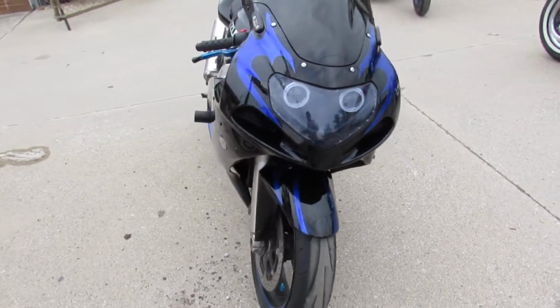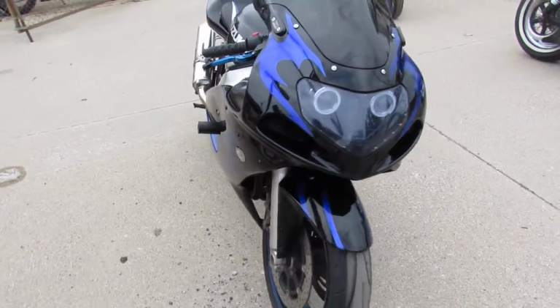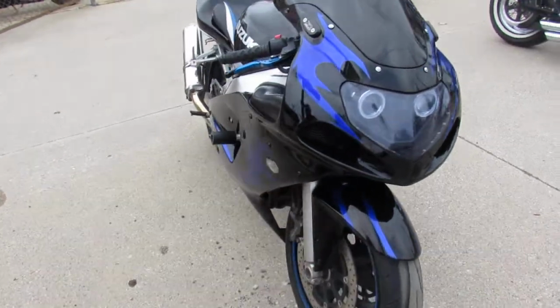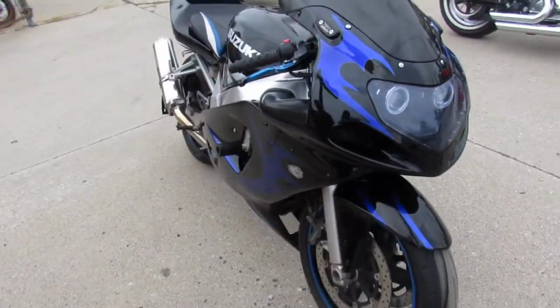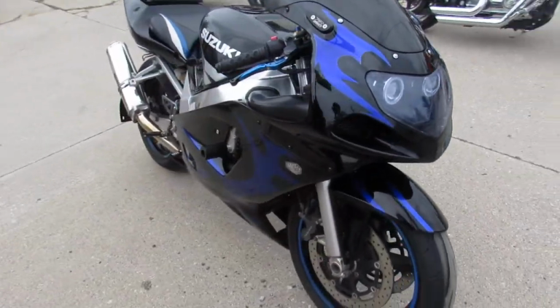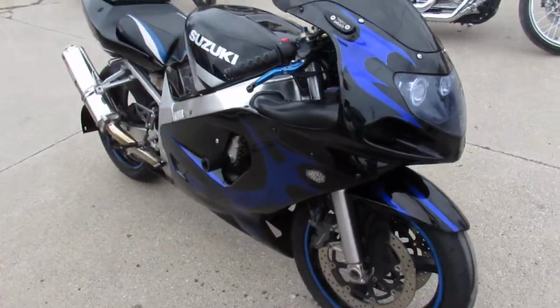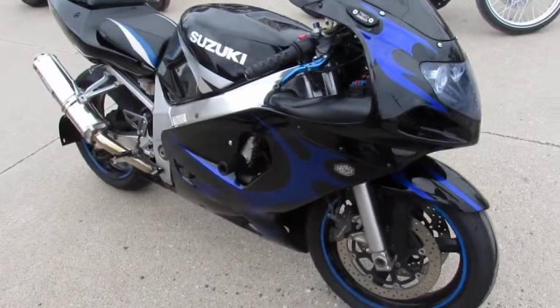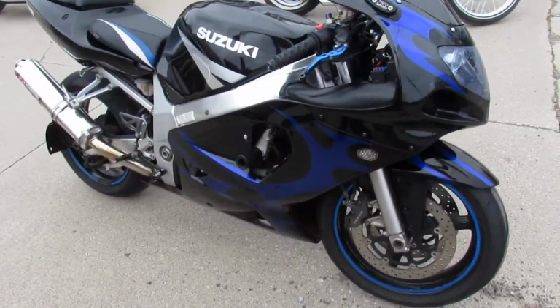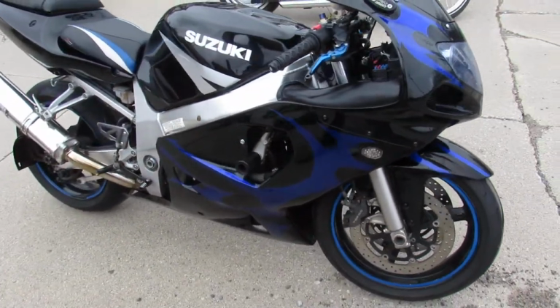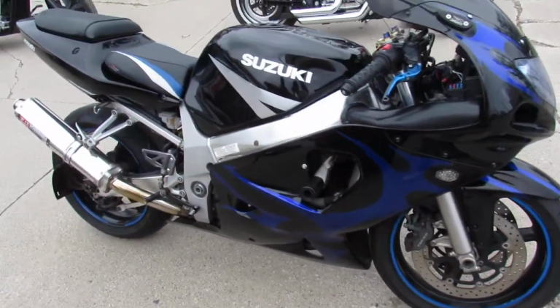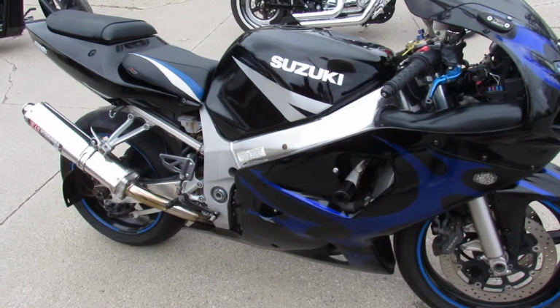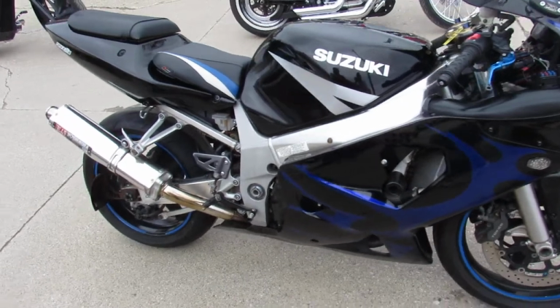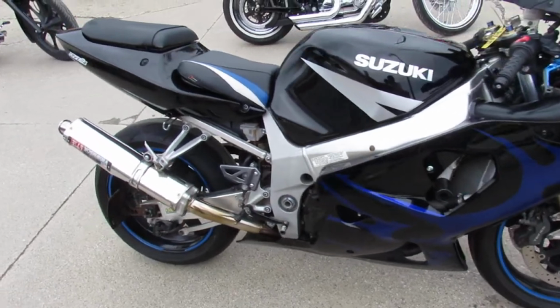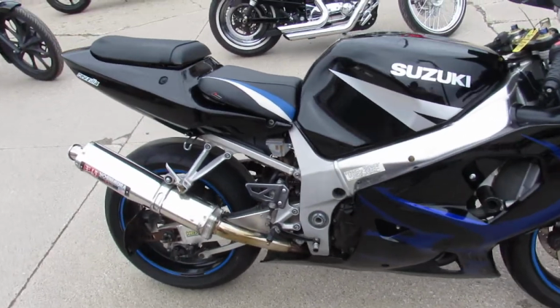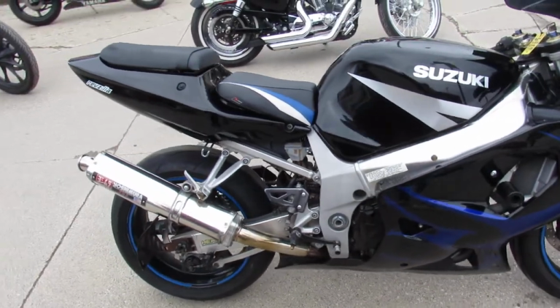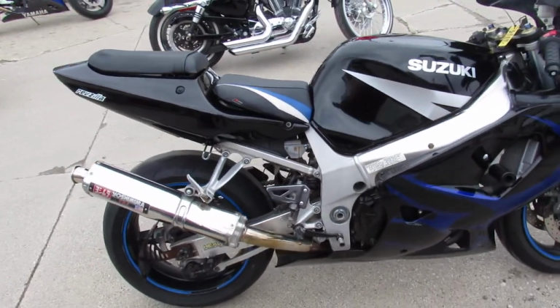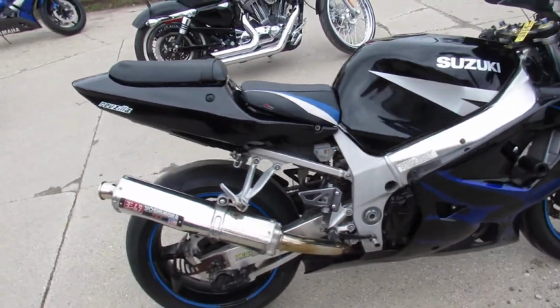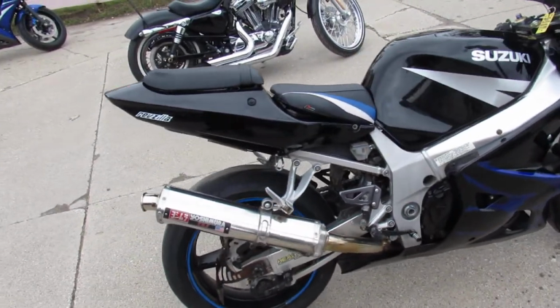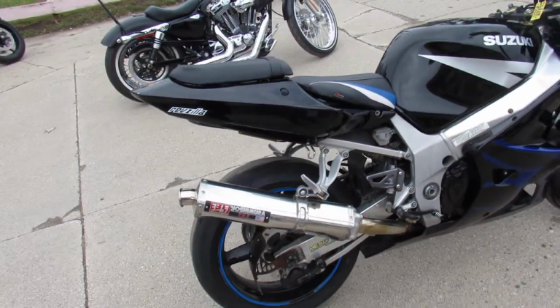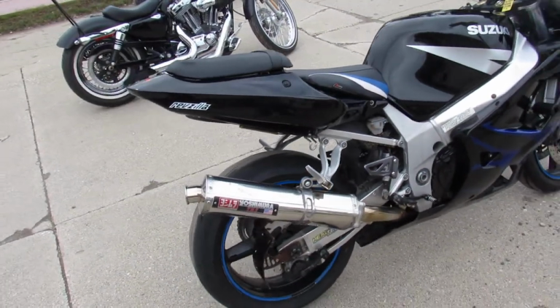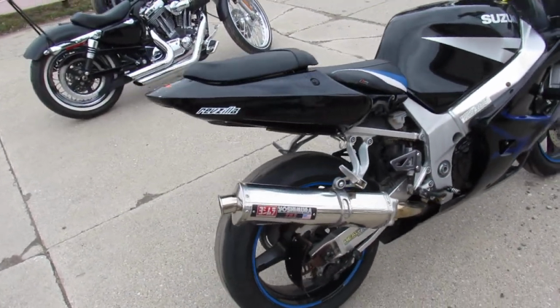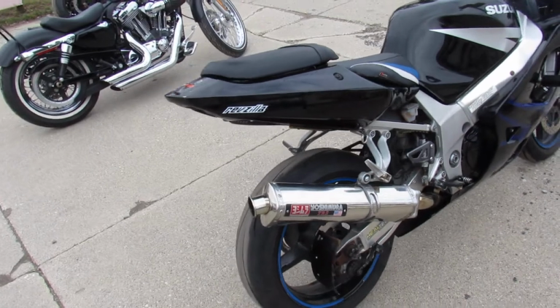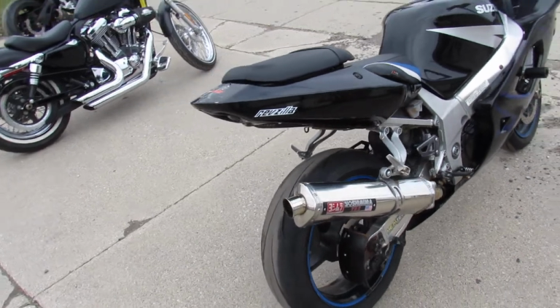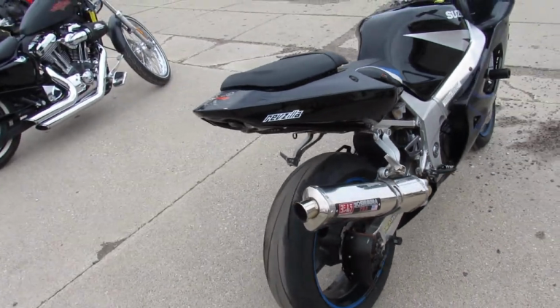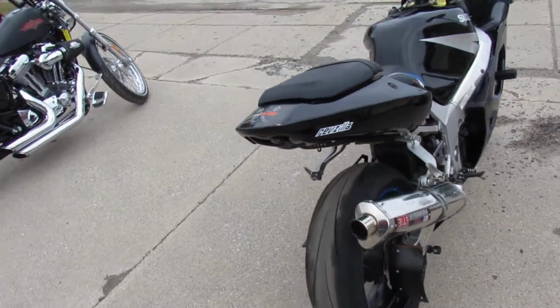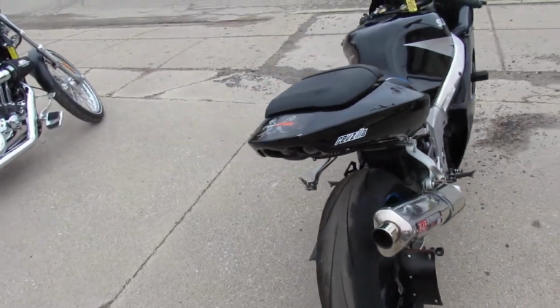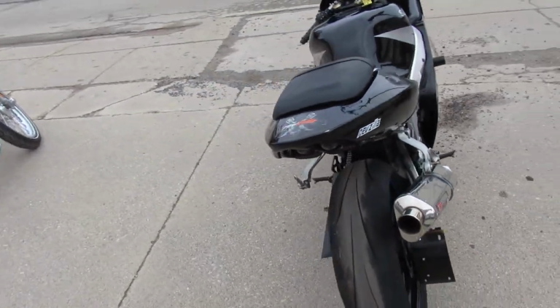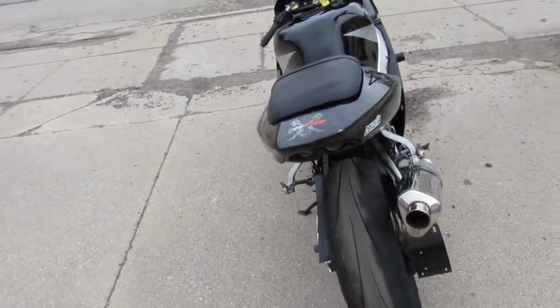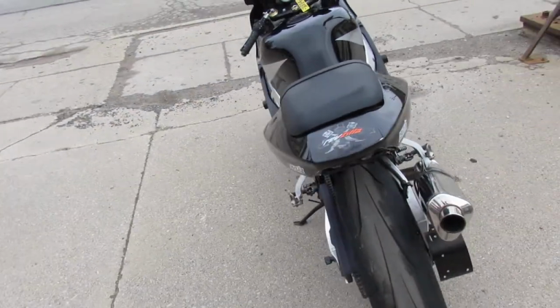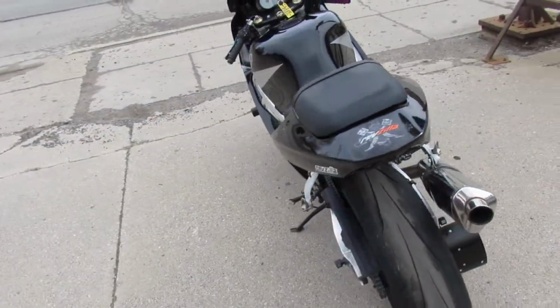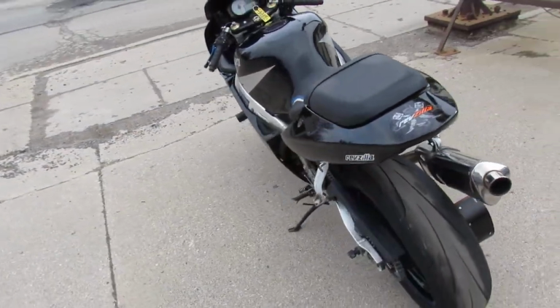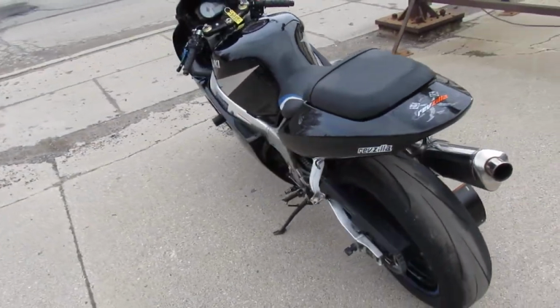This thing's got all kinds of extras on it. It's got mirror block-offs, adjustable levers, a gel seat, blacked out windscreen, Yoshimura tri-over stainless steel exhaust. This thing is ready to go. Fender Eliminator Kit, flush mount front turn signals.